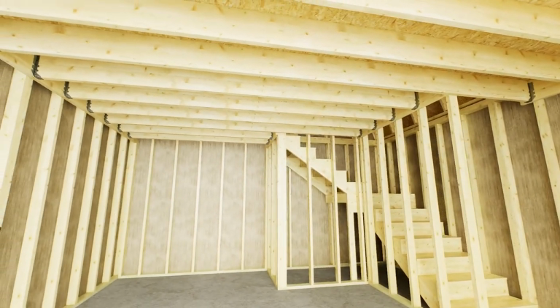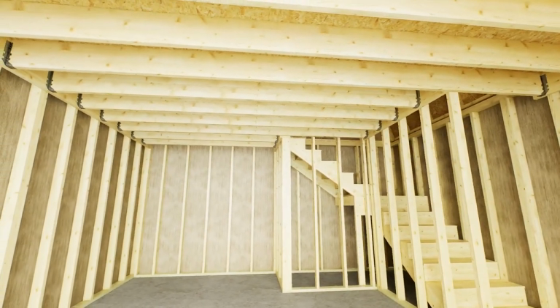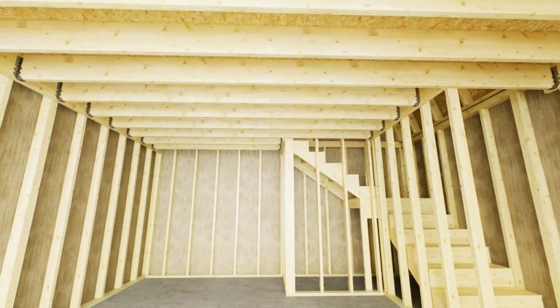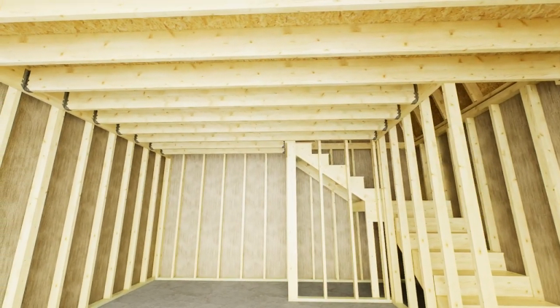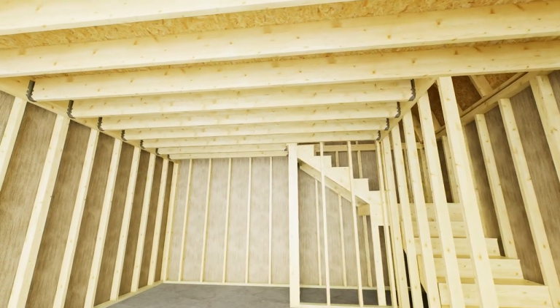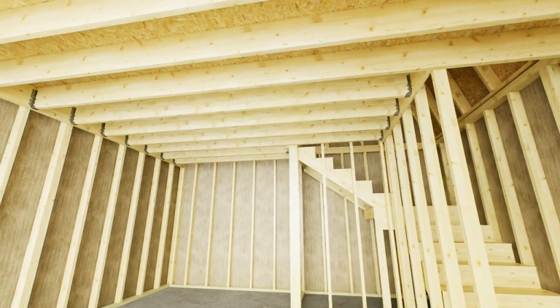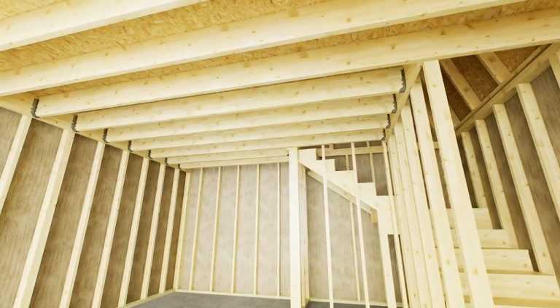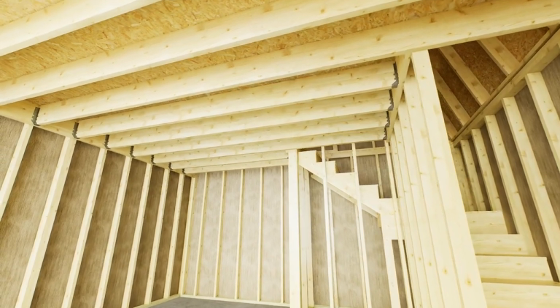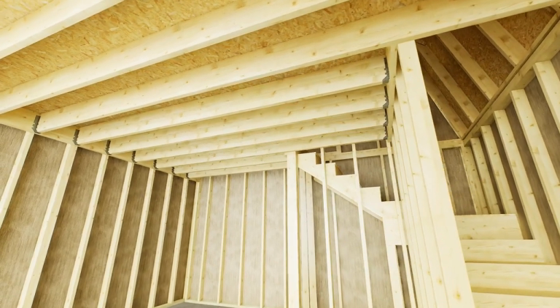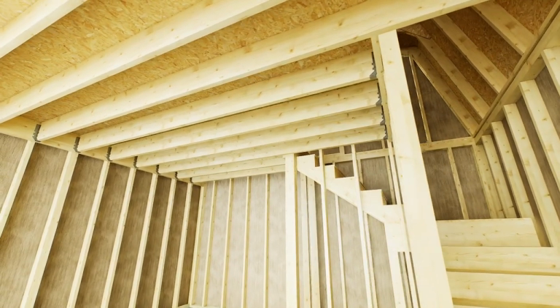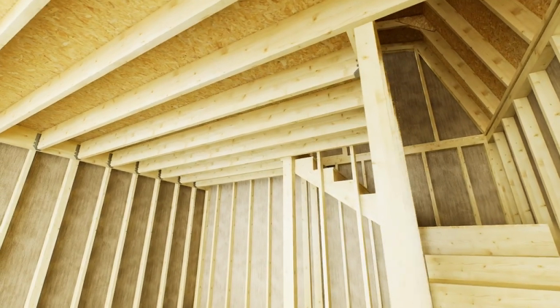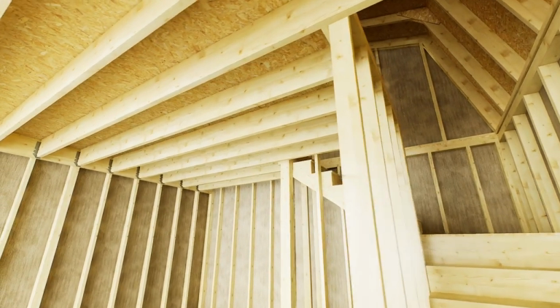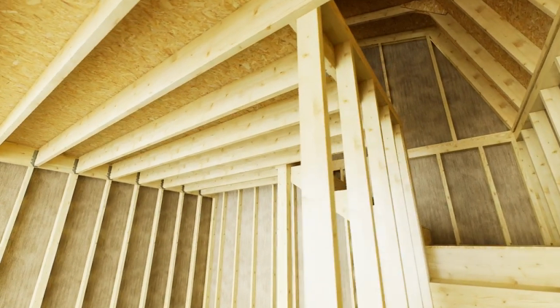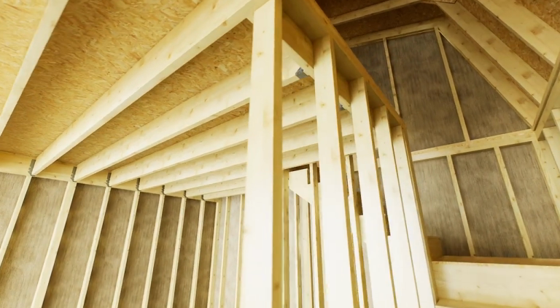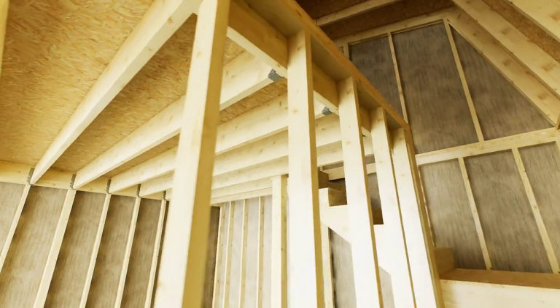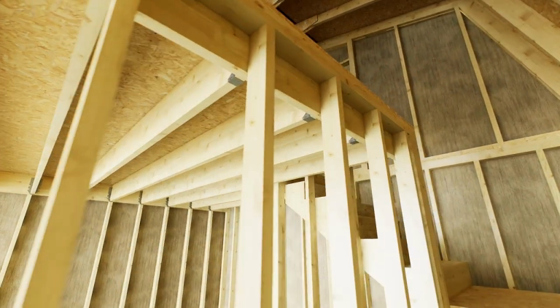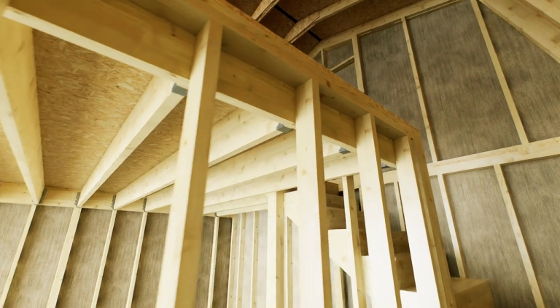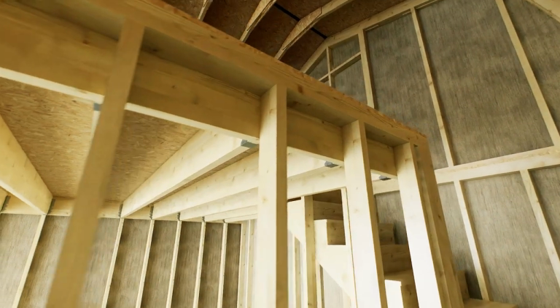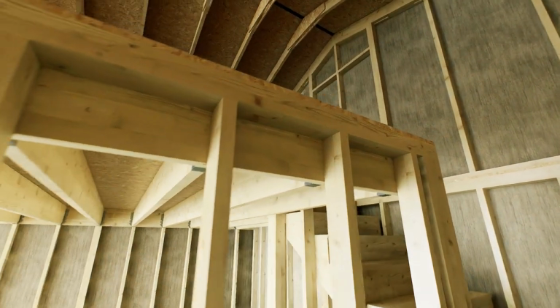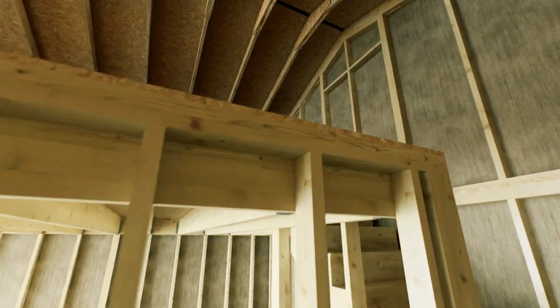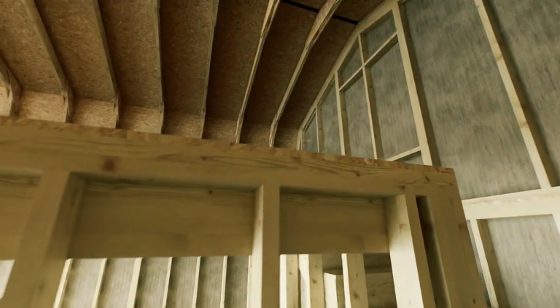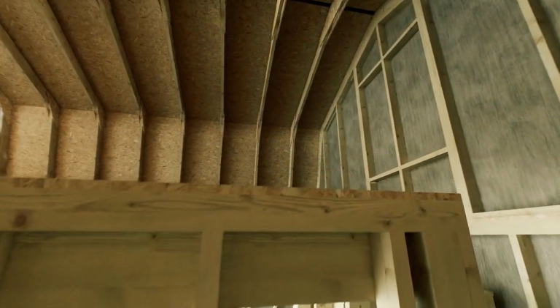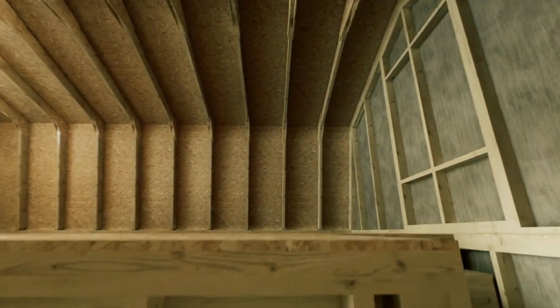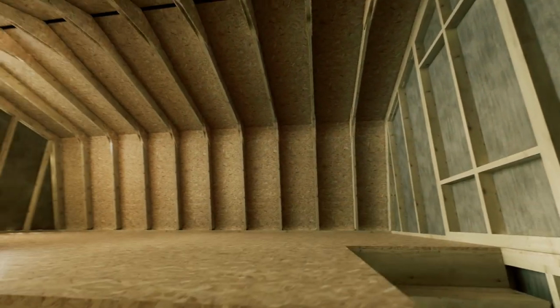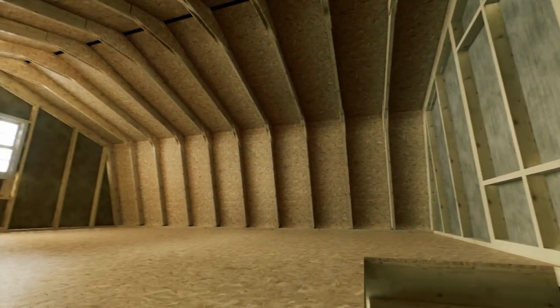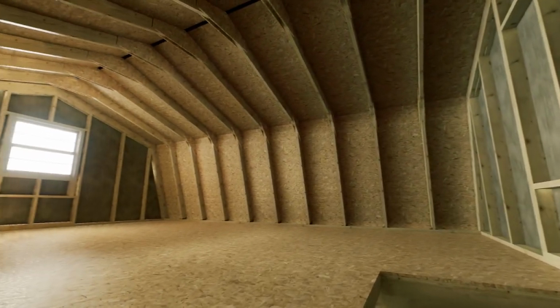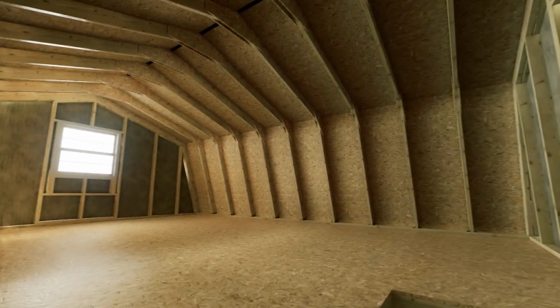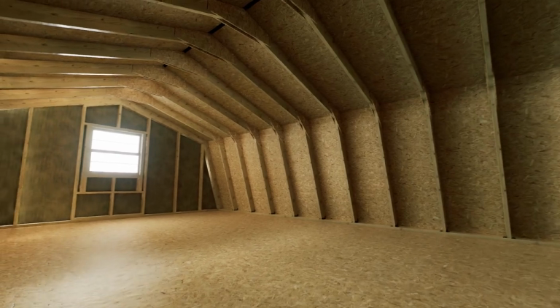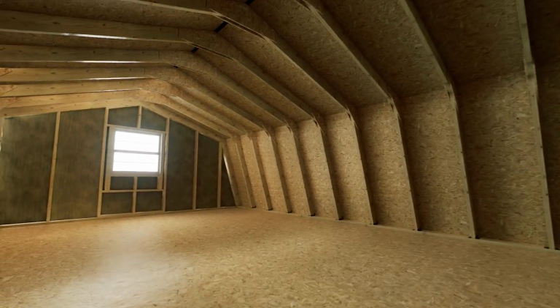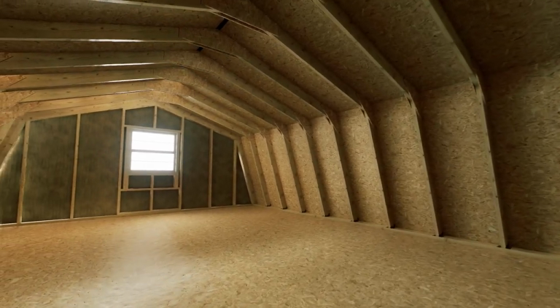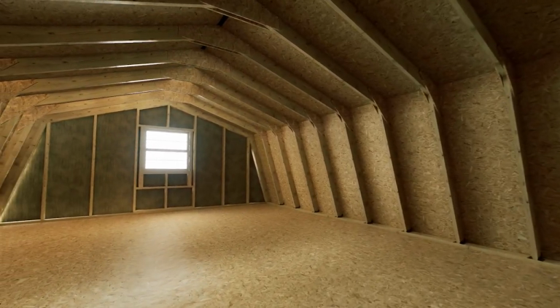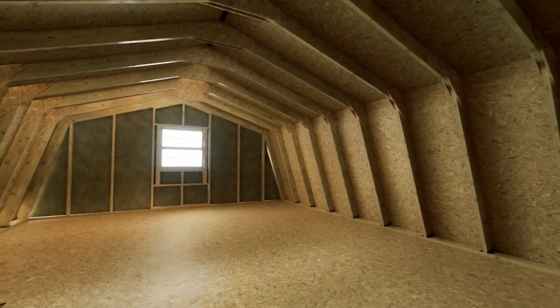Stairs can be oriented to either the left corner or right corner opposite of the garage door. The second floor features a clear span 2x6 truss design, giving you plenty of room for additional storage or work area. Headroom at center is 7 feet 1 inch and 5 feet 9 inches at the truss's knee.